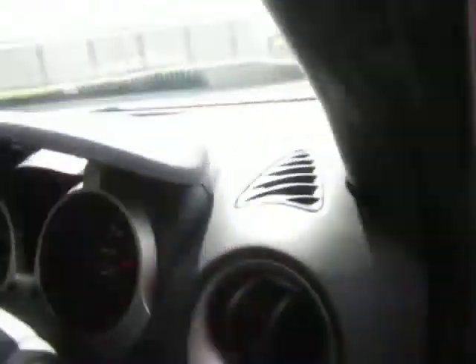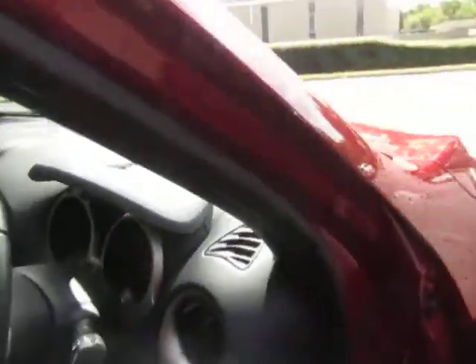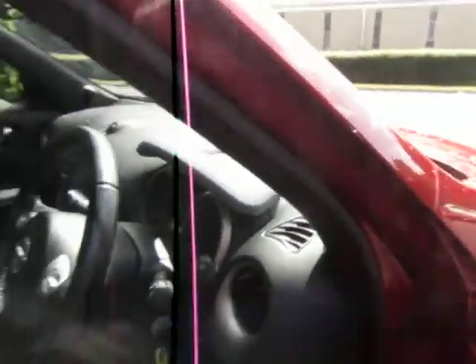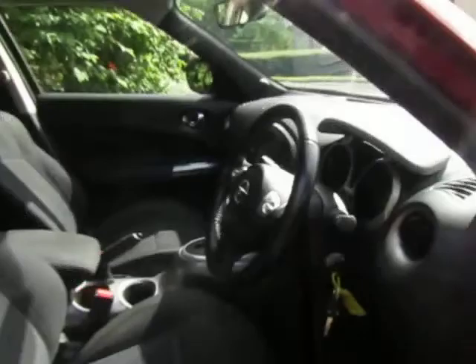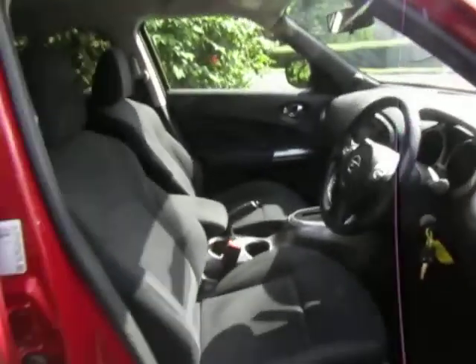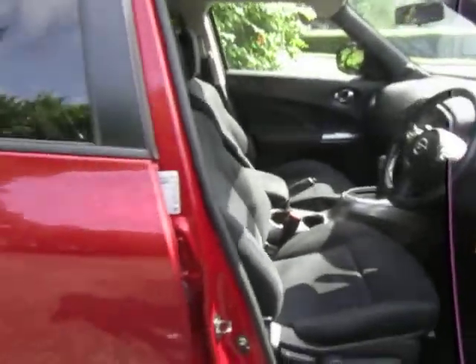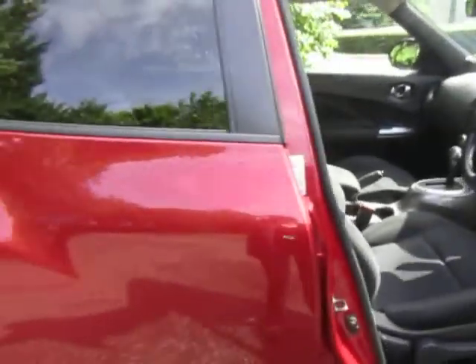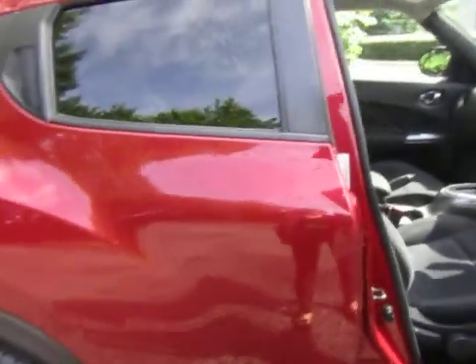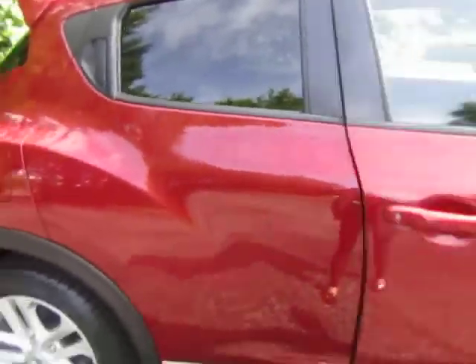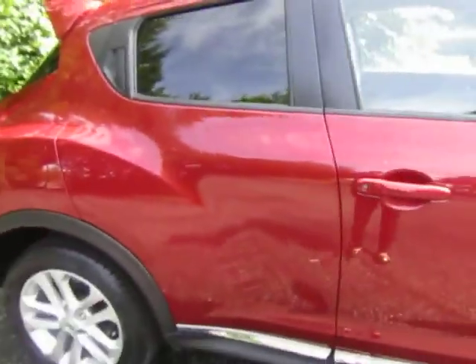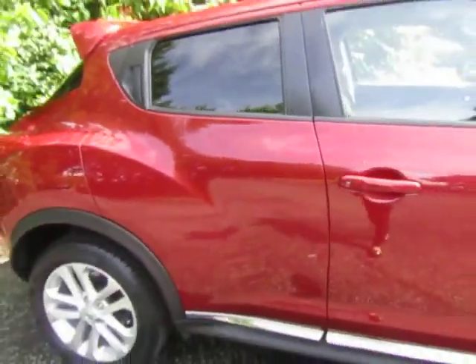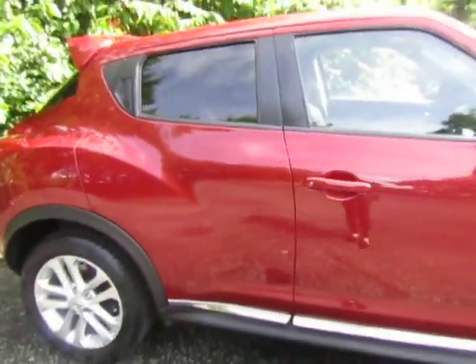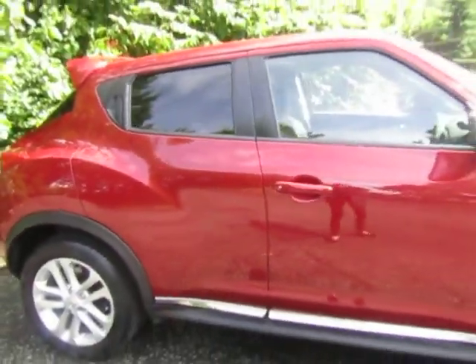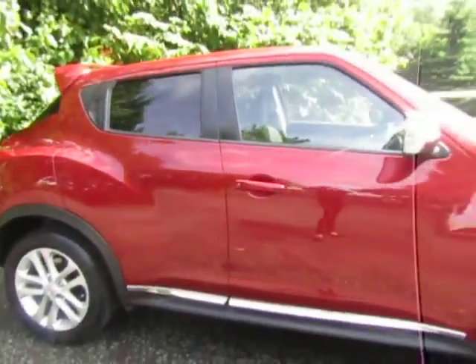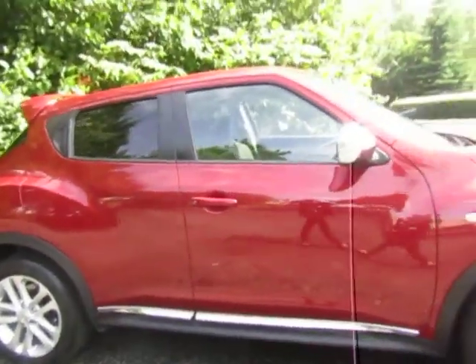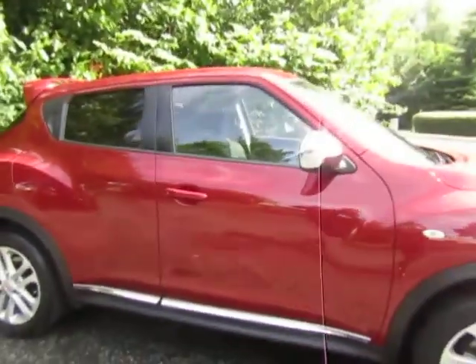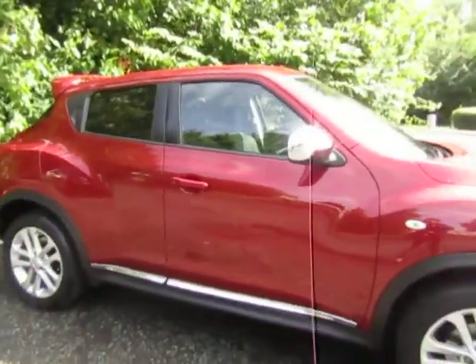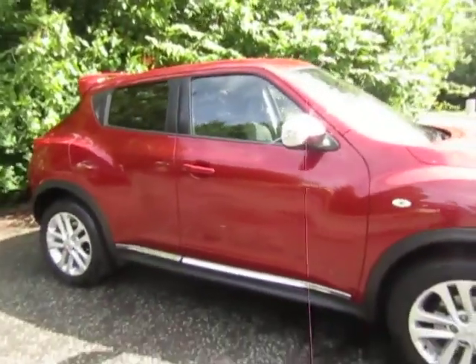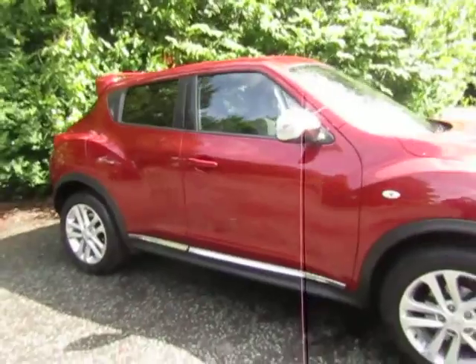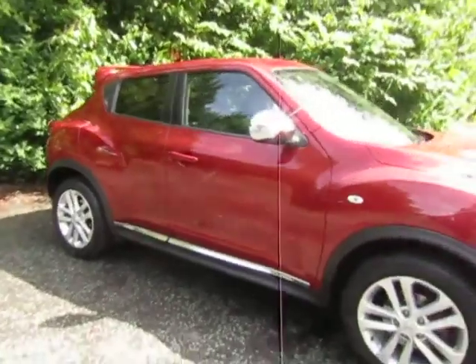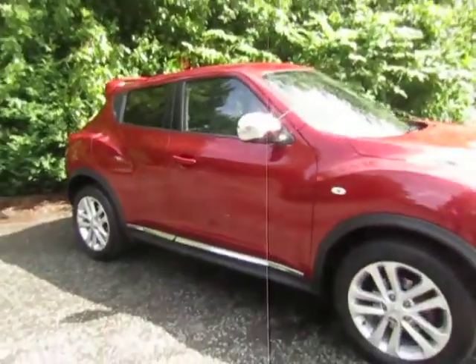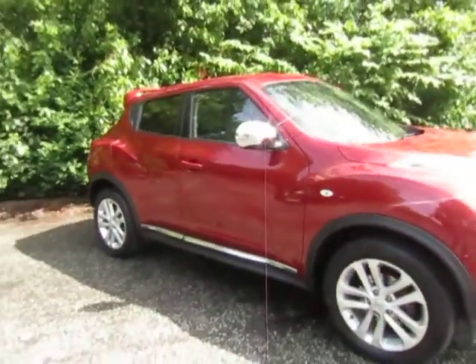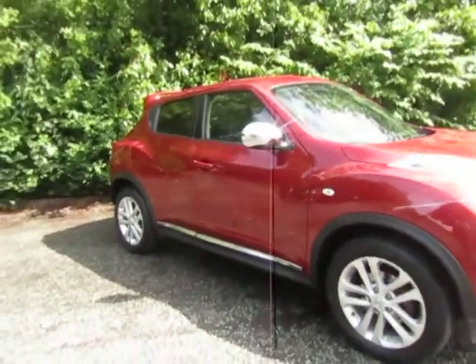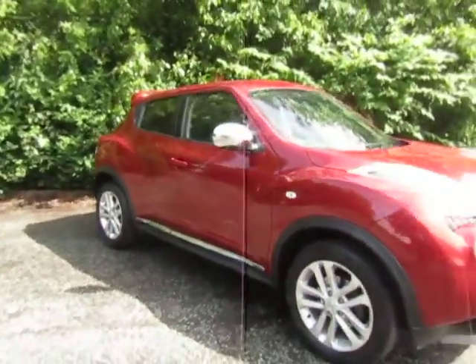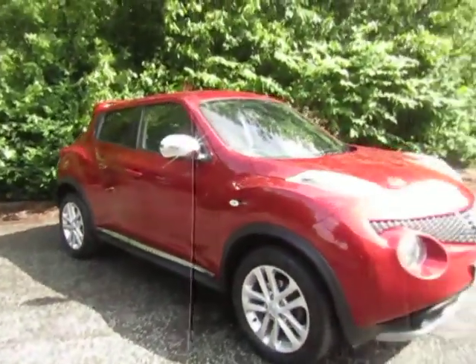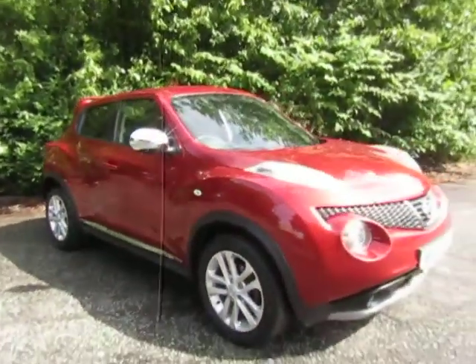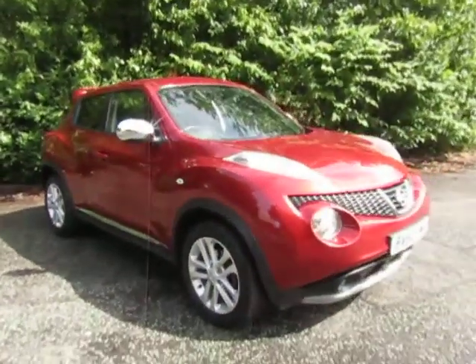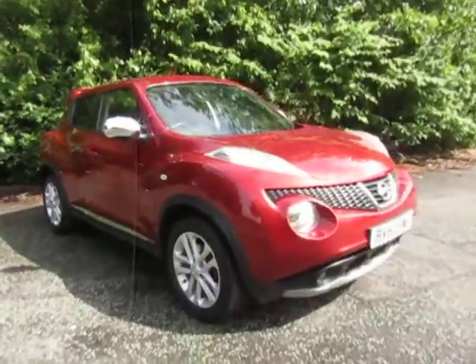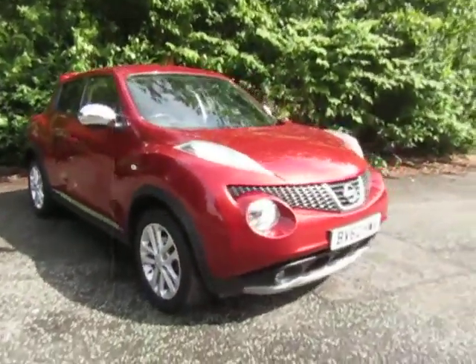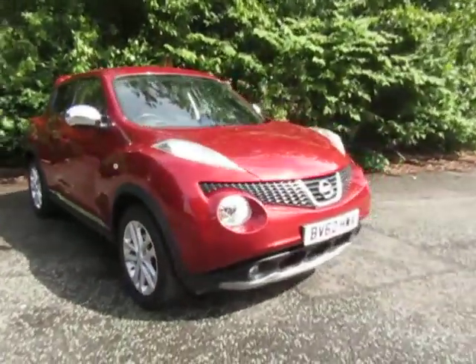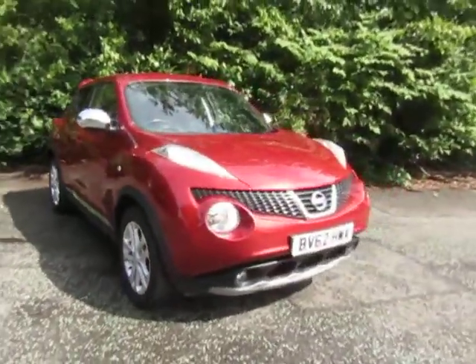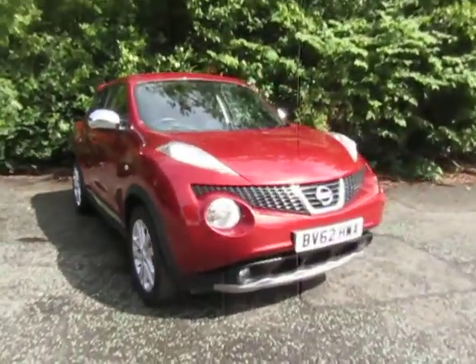If you are interested in this vehicle or would like to arrange a test drive, please contact myself, Amy, or if I'm not available, my colleagues here: Mike, Sean, or Mark.